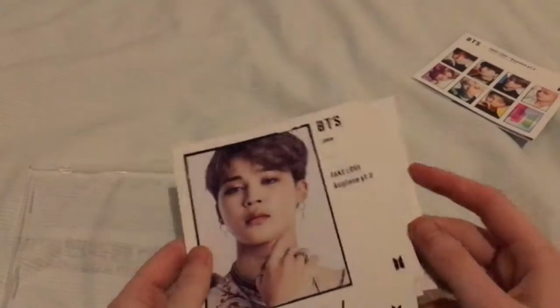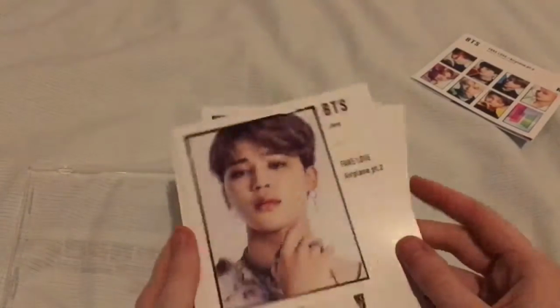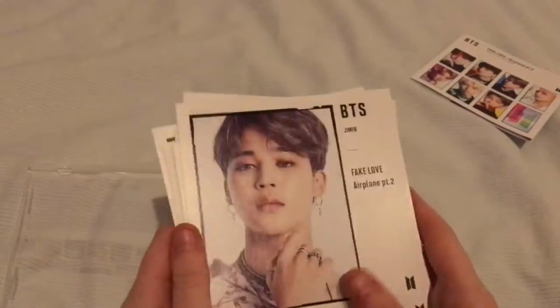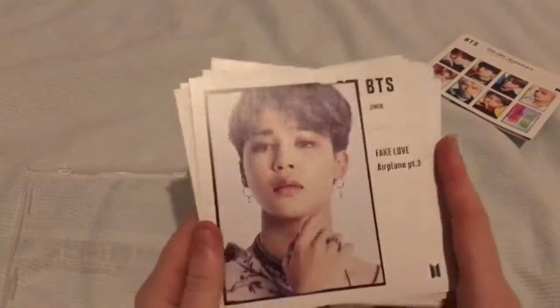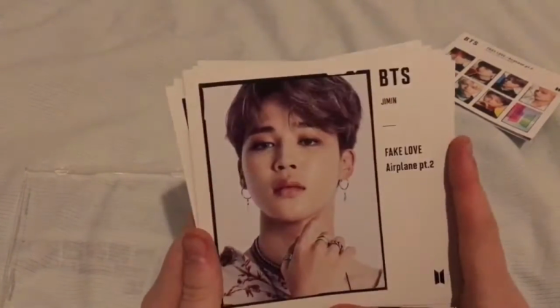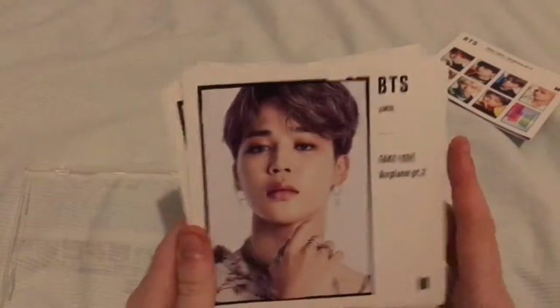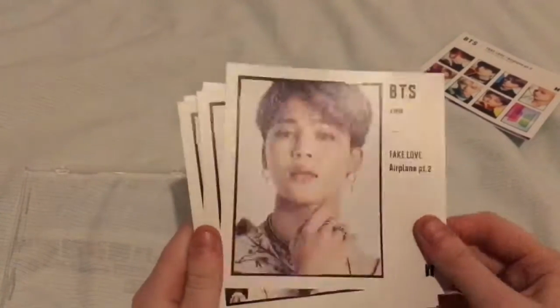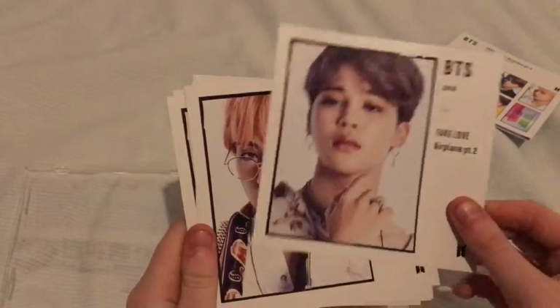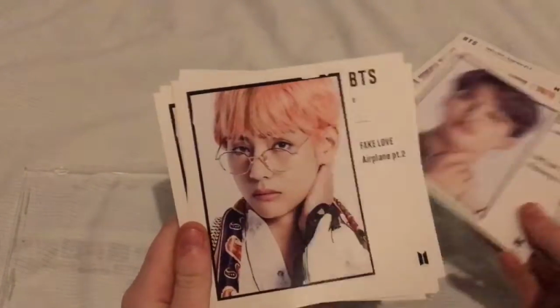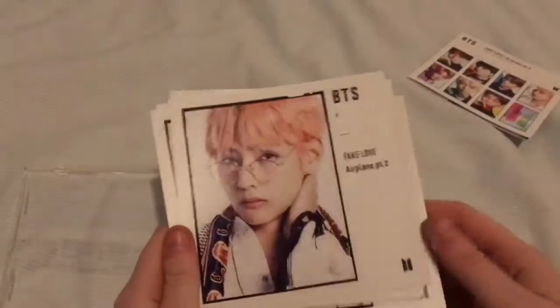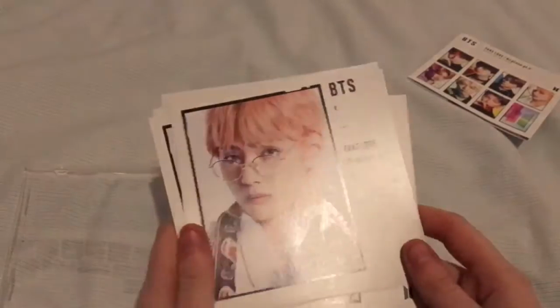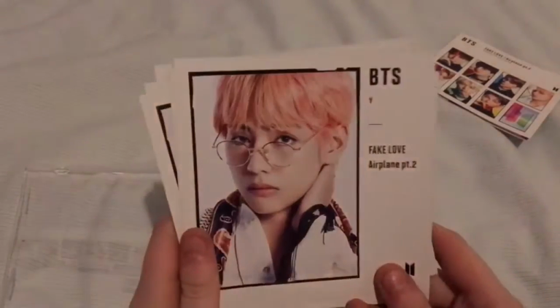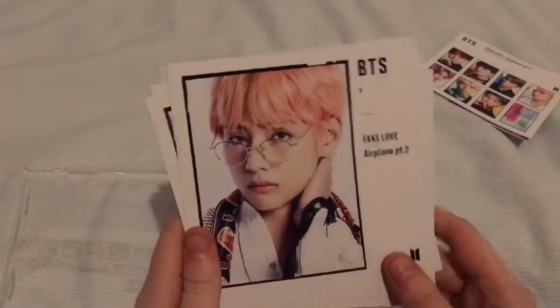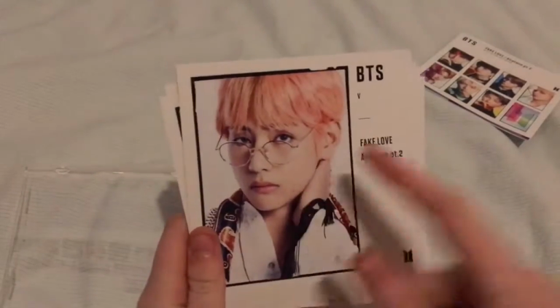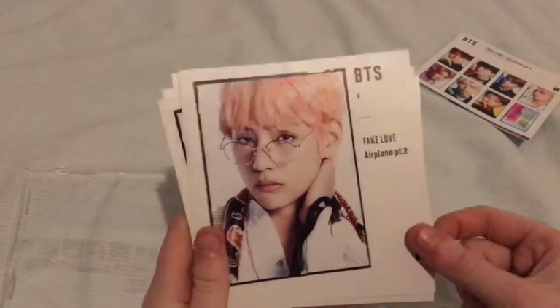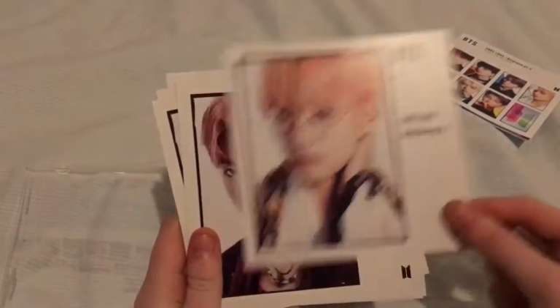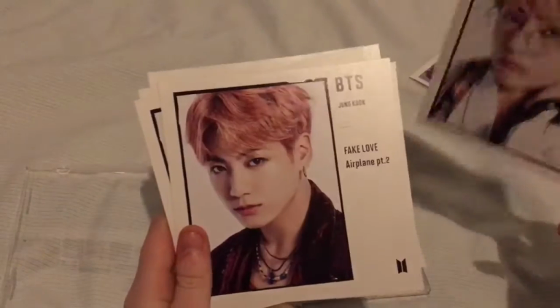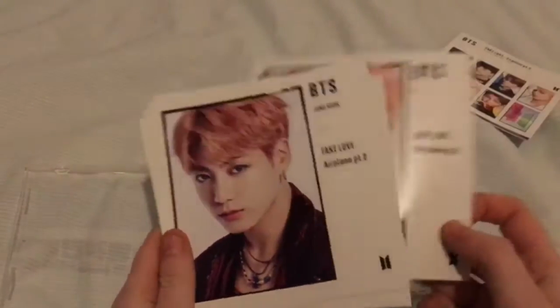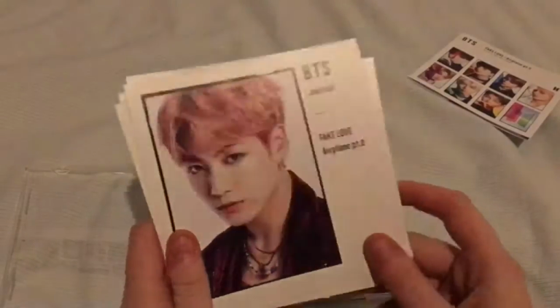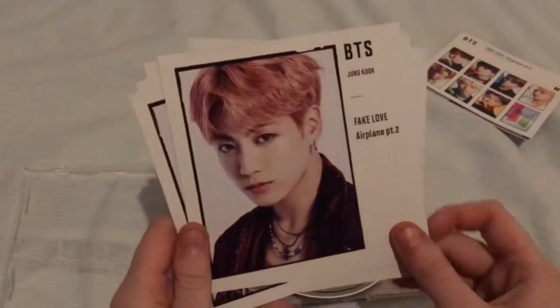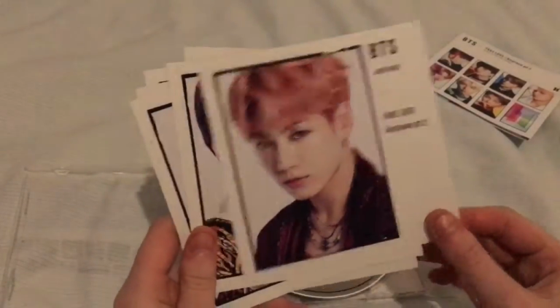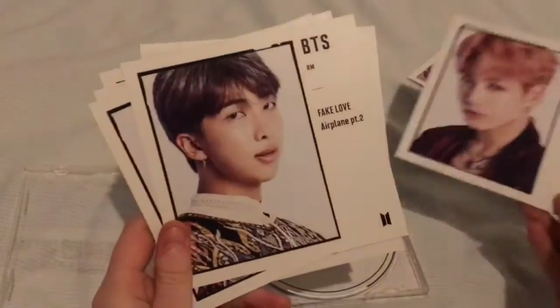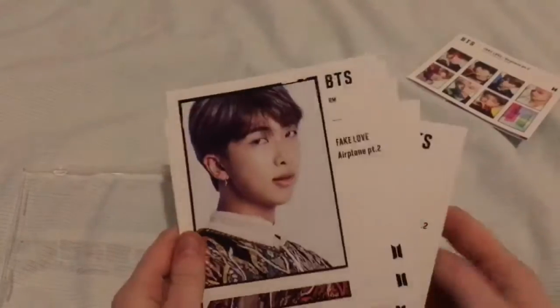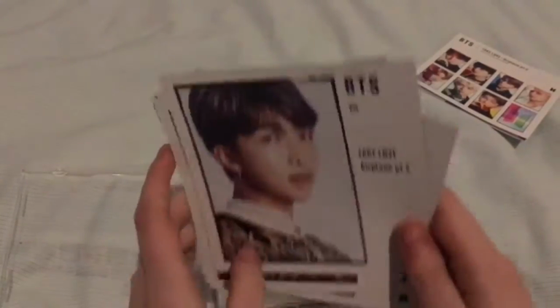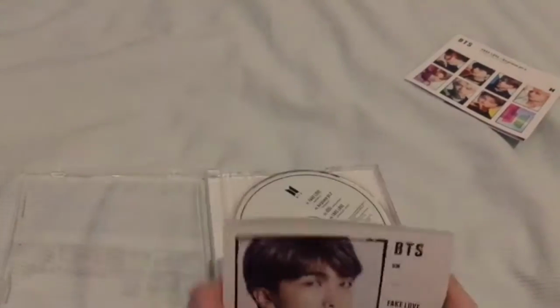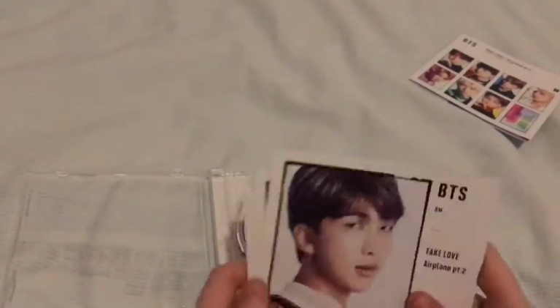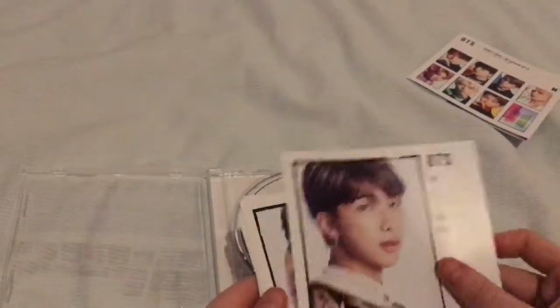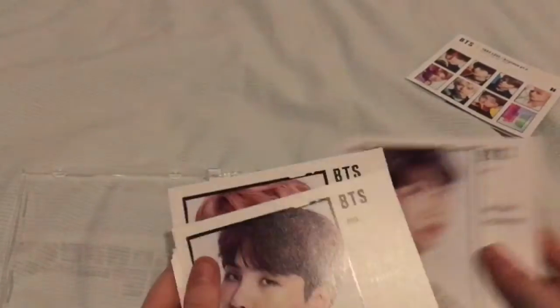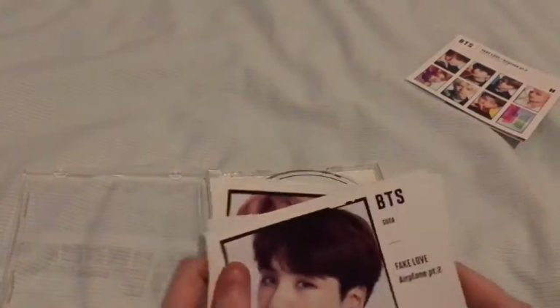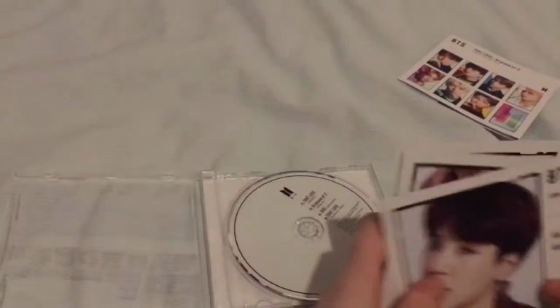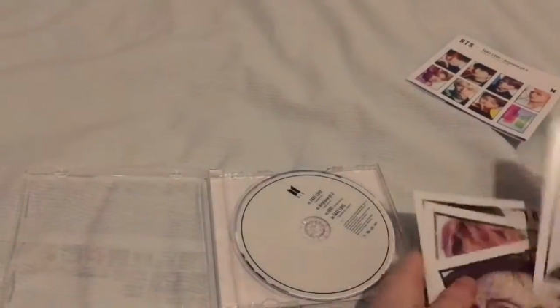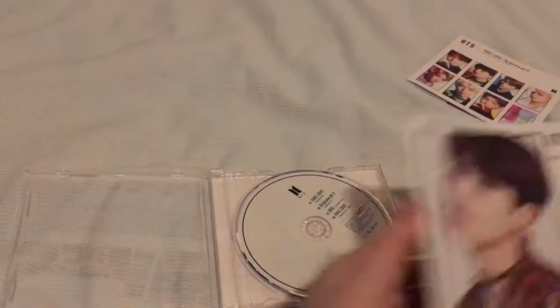We've got Jimin. Tae — I really love Tae in glasses. And Jungkook. And then back to Namjoon. So for now I'm just going to put Yoongi in the front.